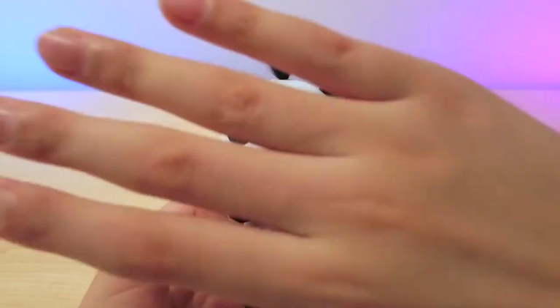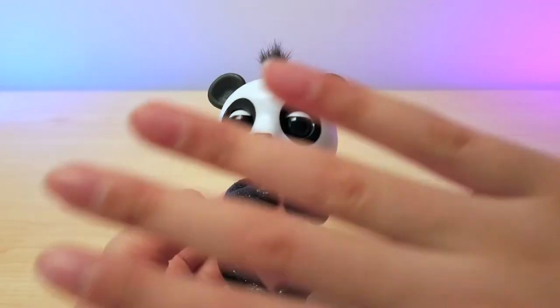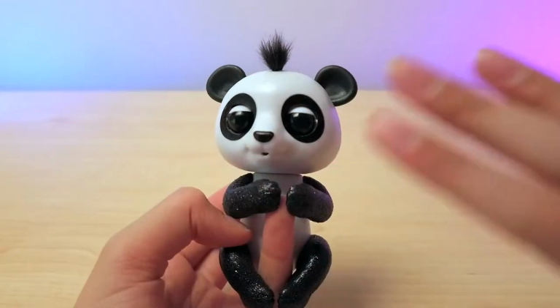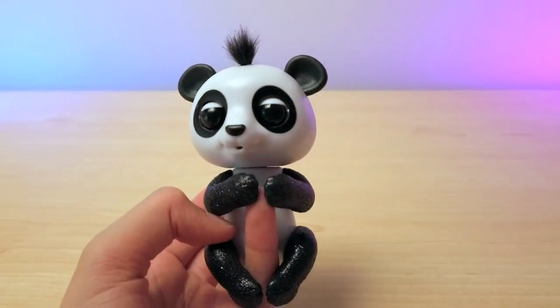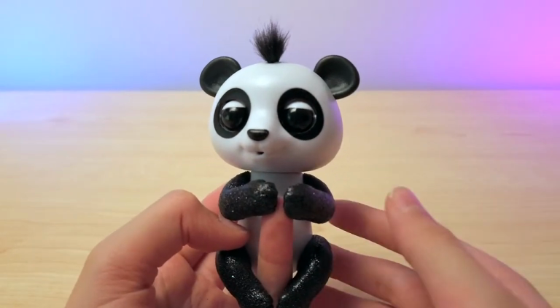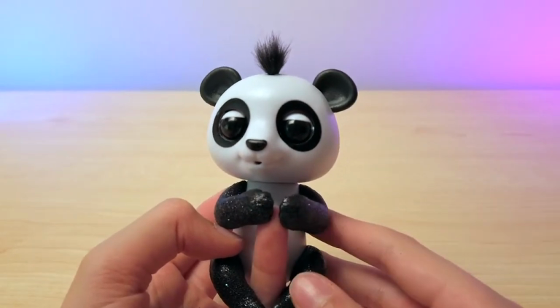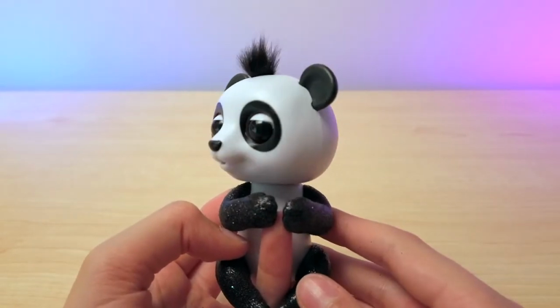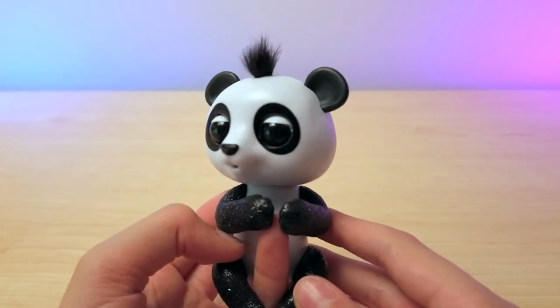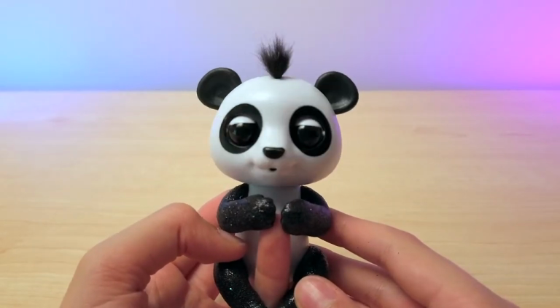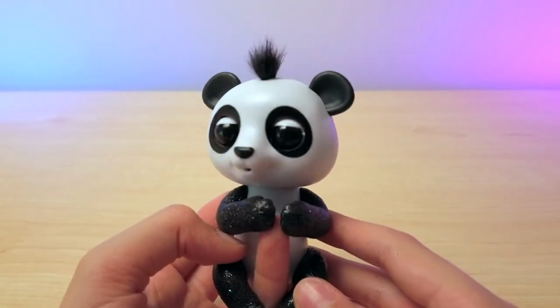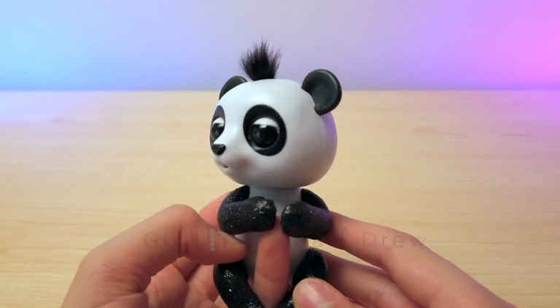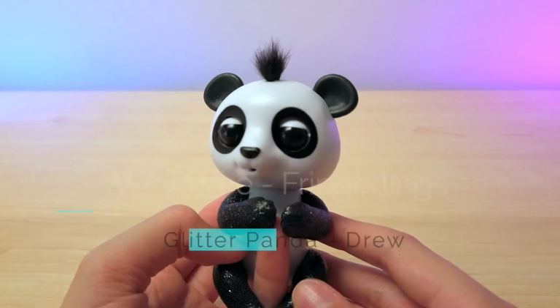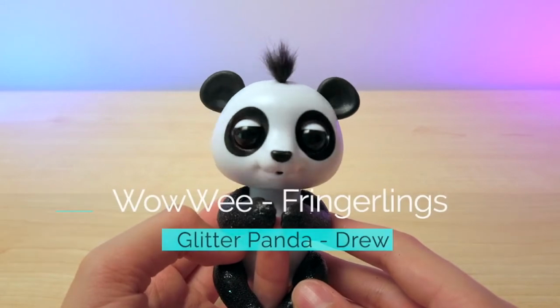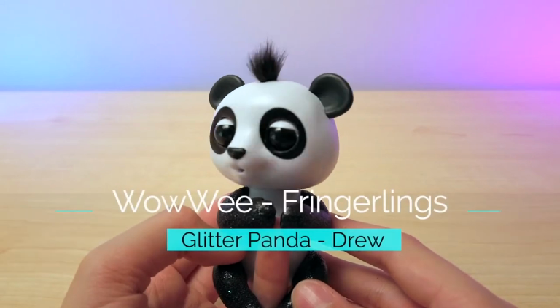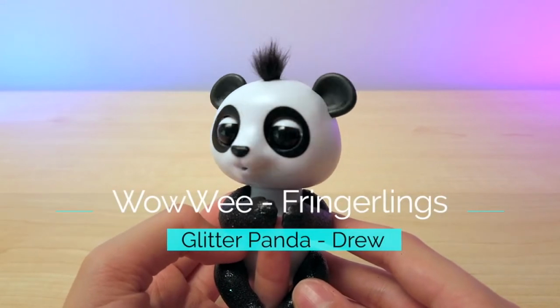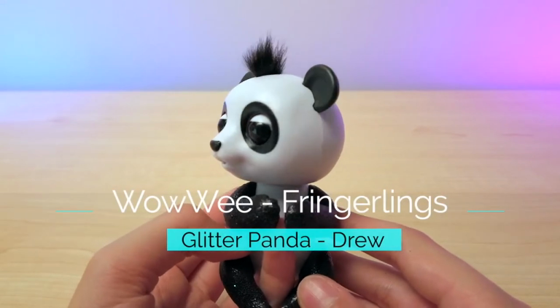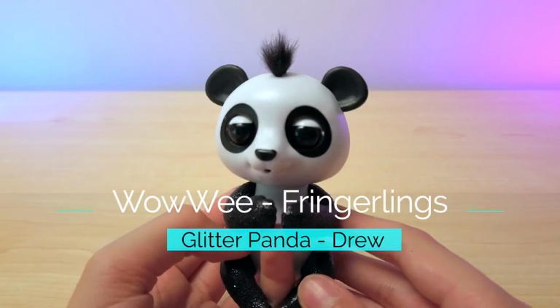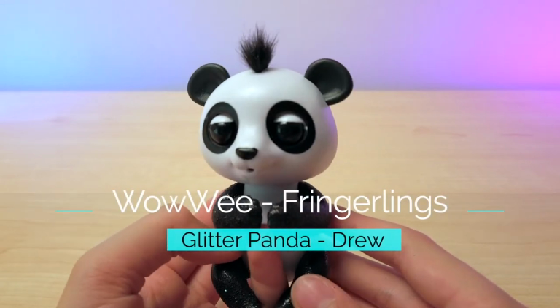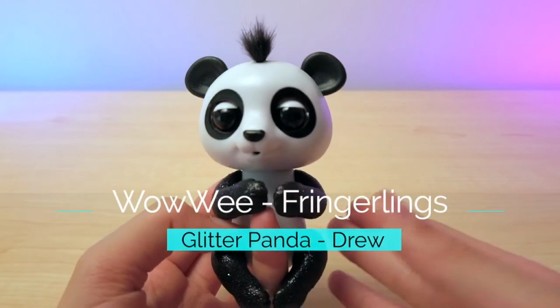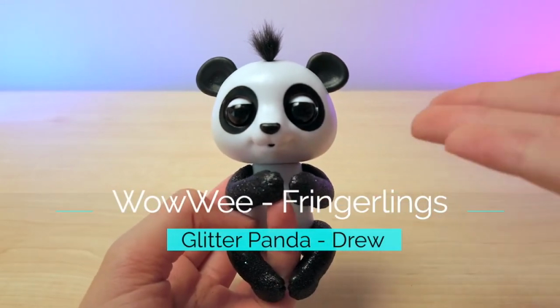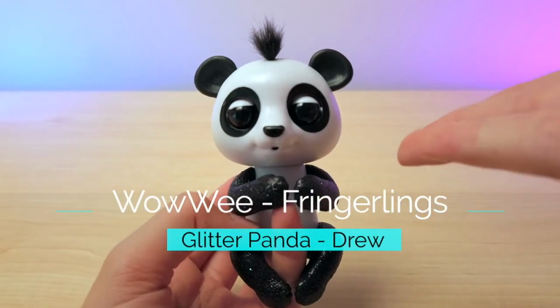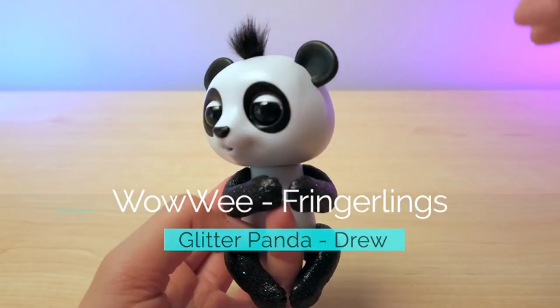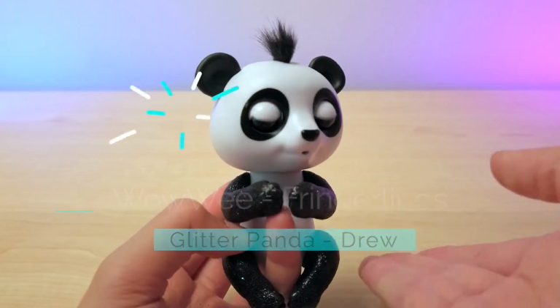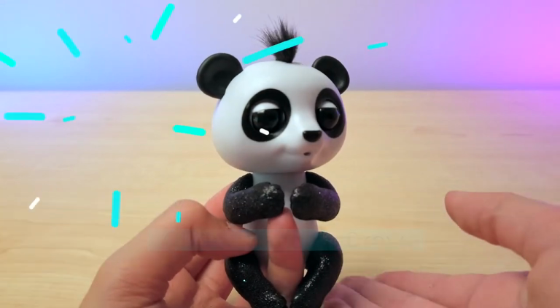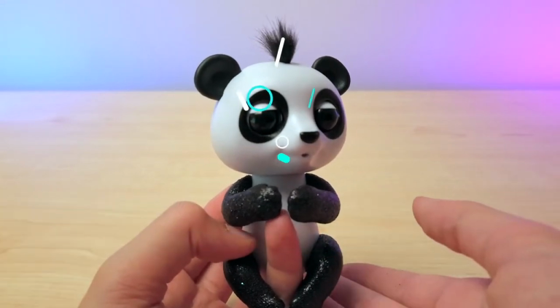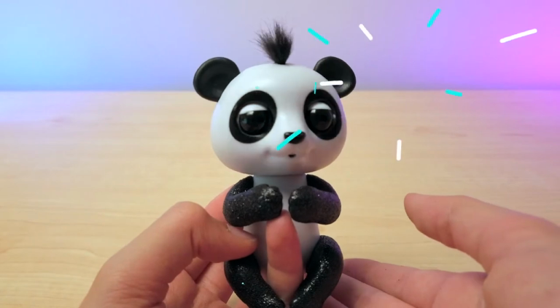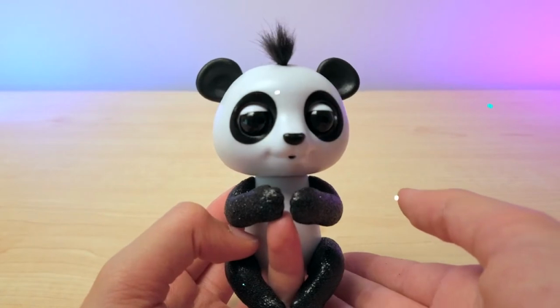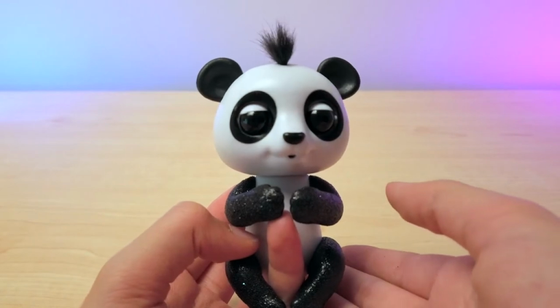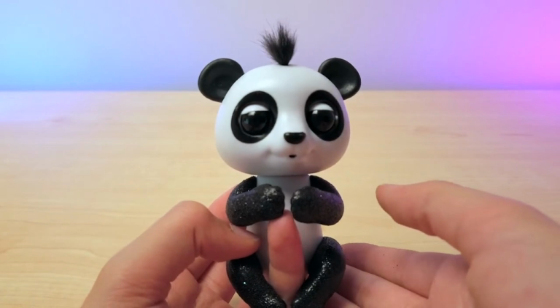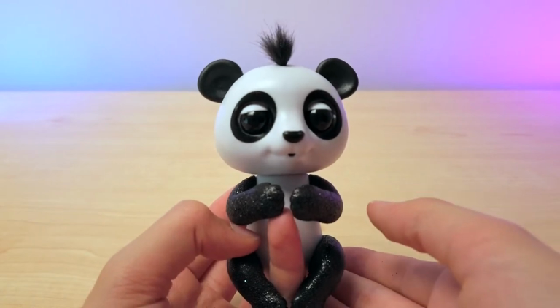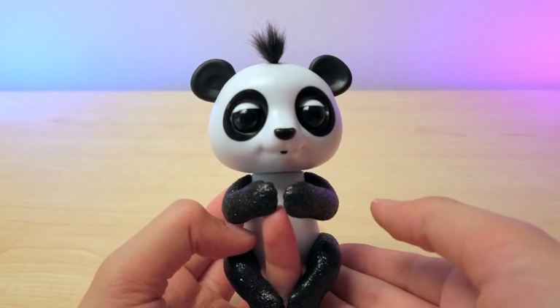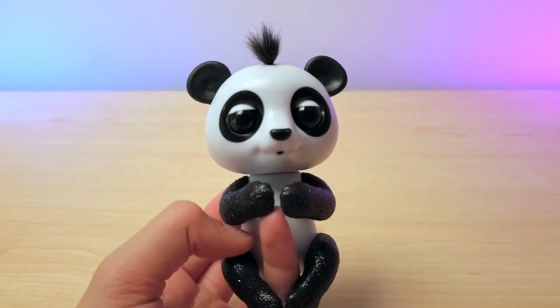Hi guys! Welcome back to Tech Girl Tour Reviews. Today I'm here with Drew, the panda fingerling. Let's geek out!